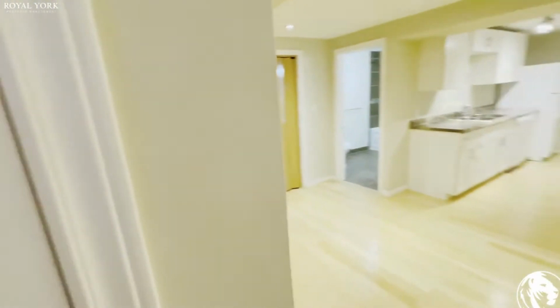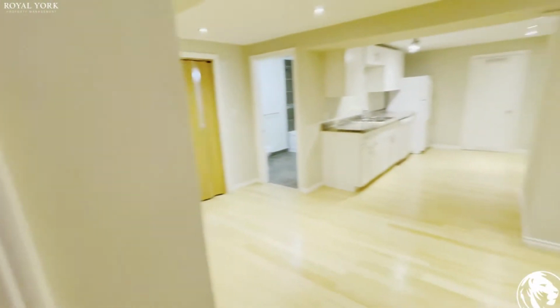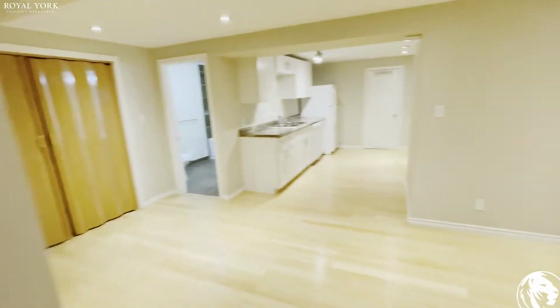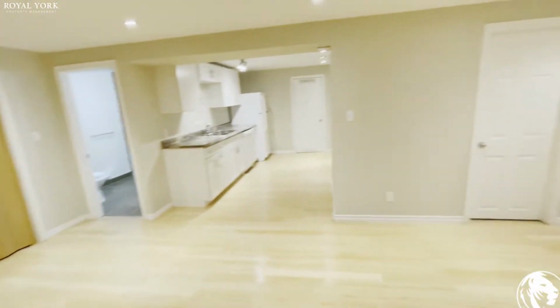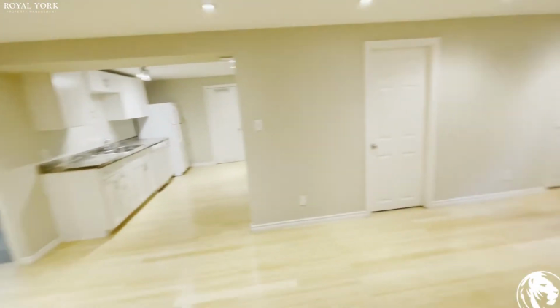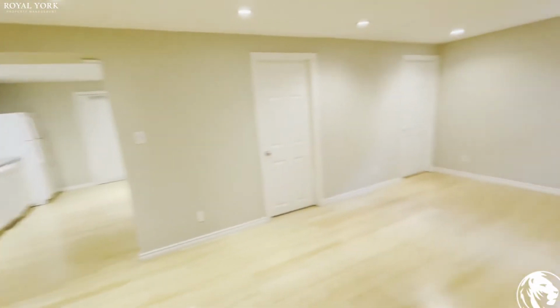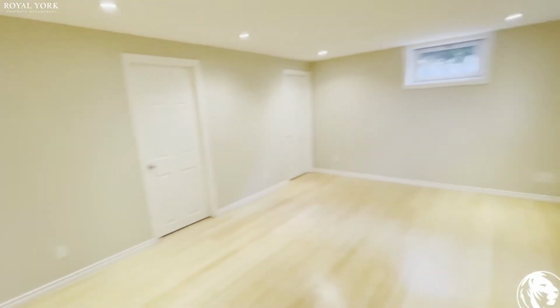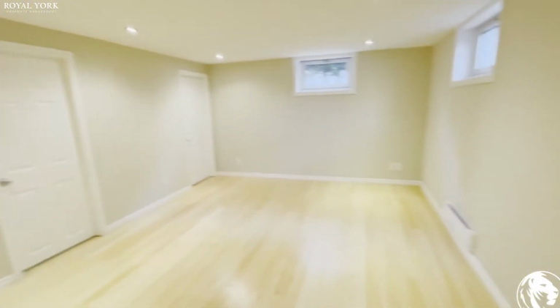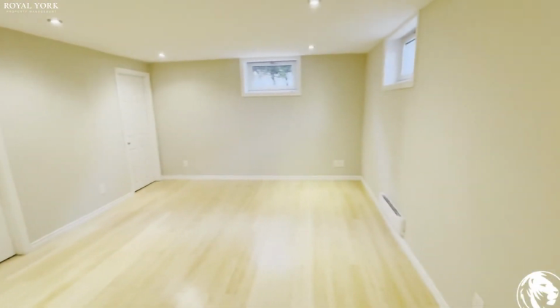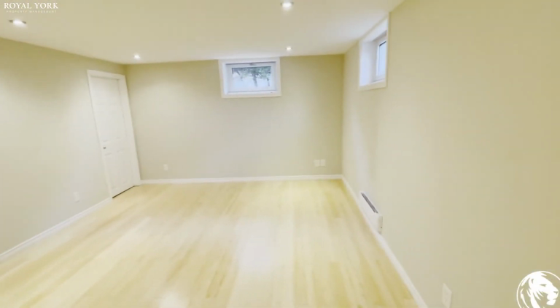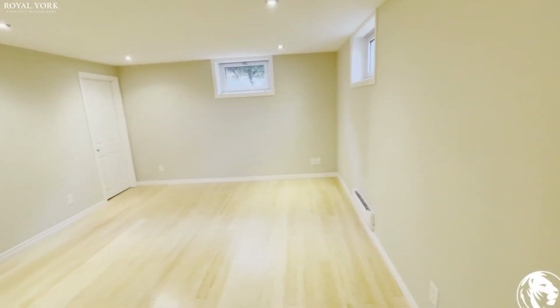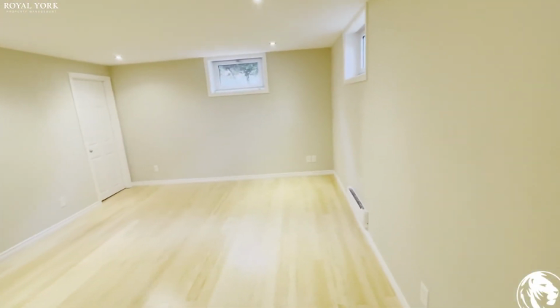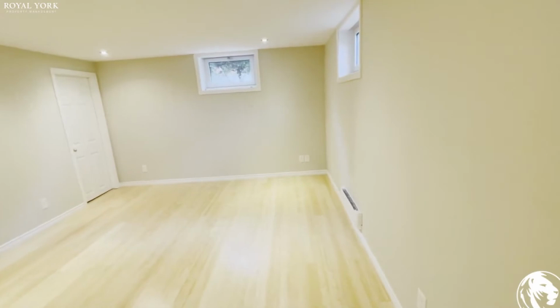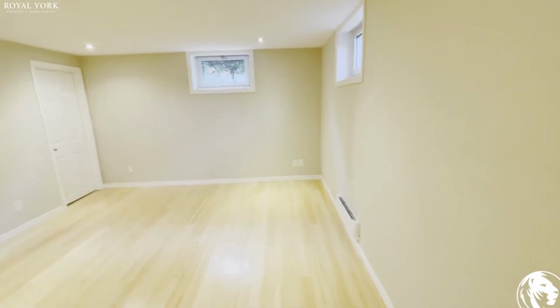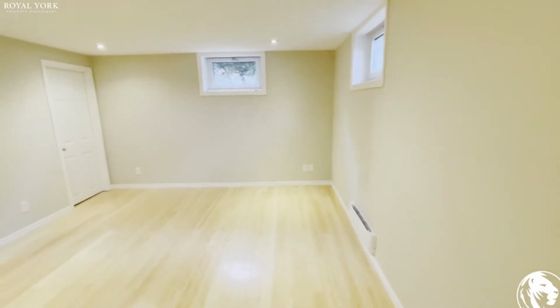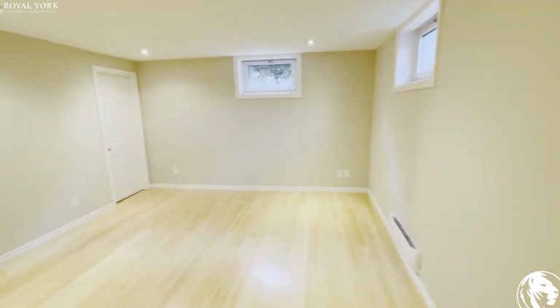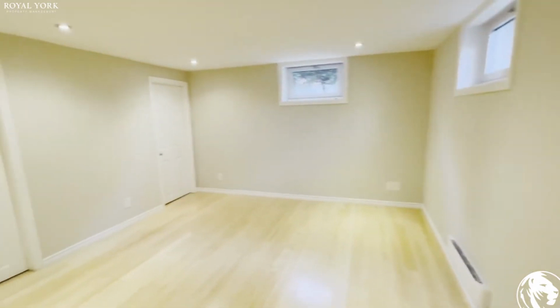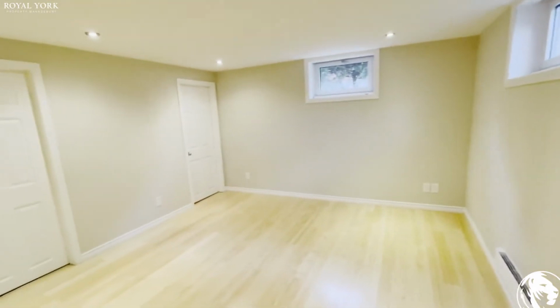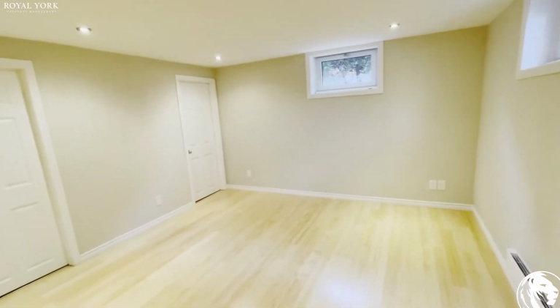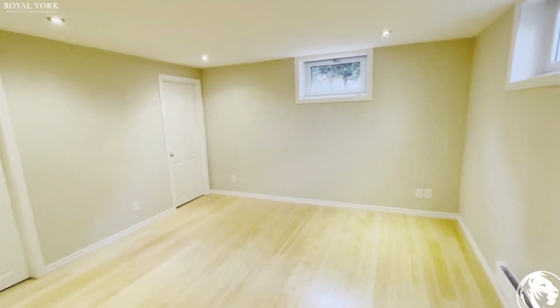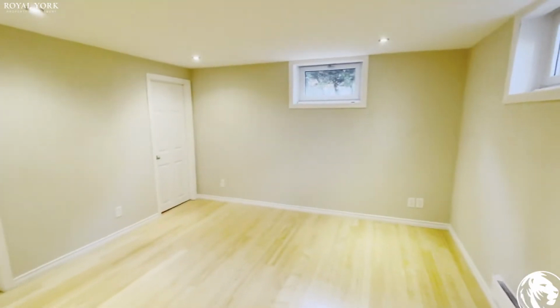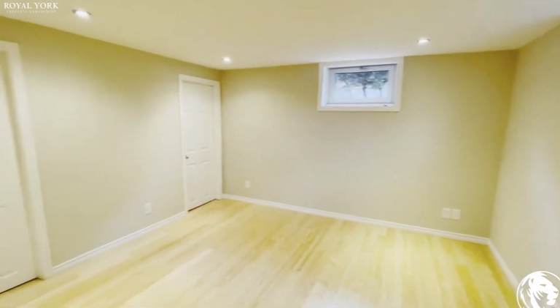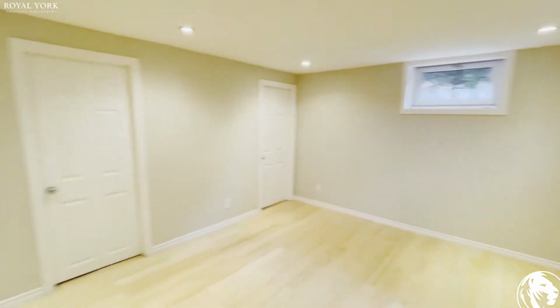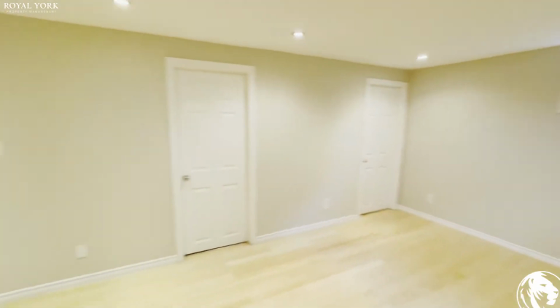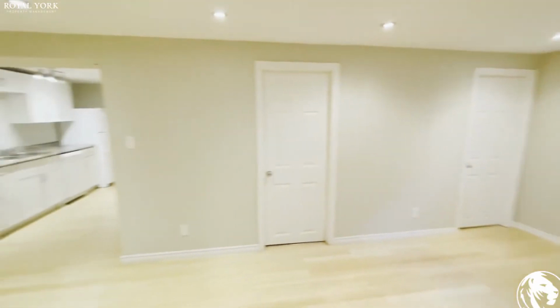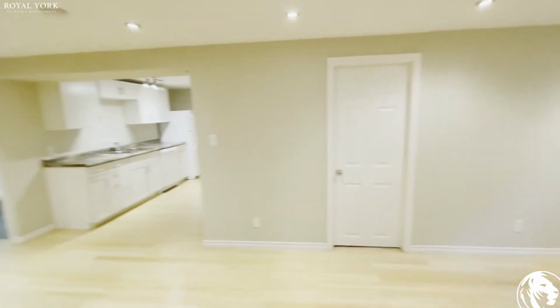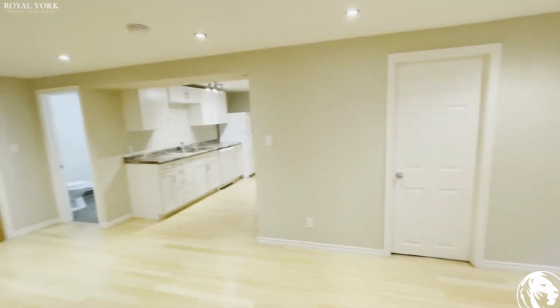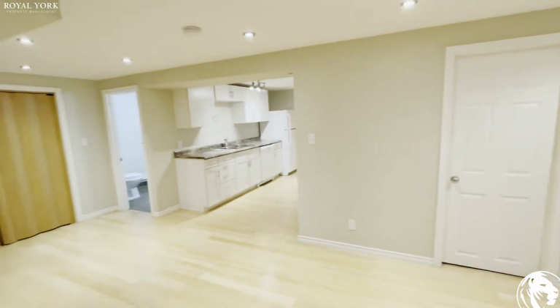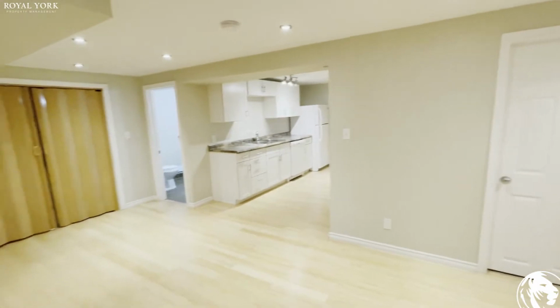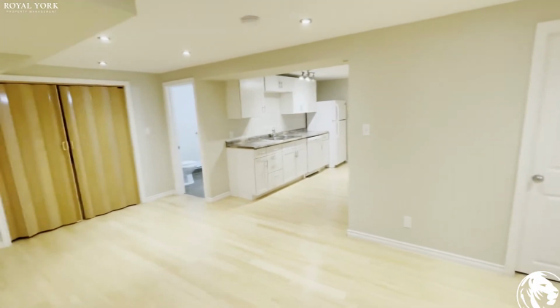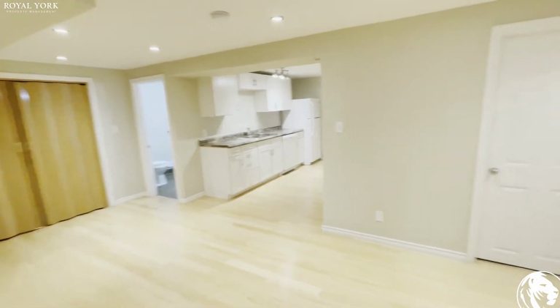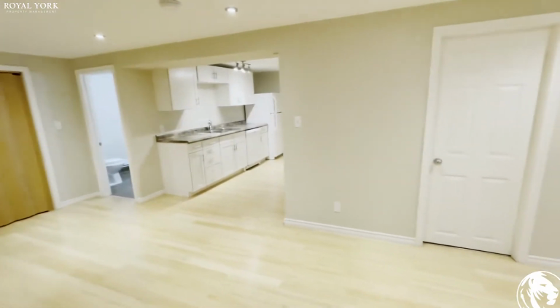Moving forward, we have a look around this living room which is very spacious. You can put anything over here and set it up according to your needs.